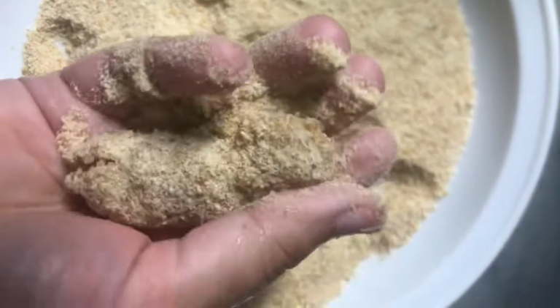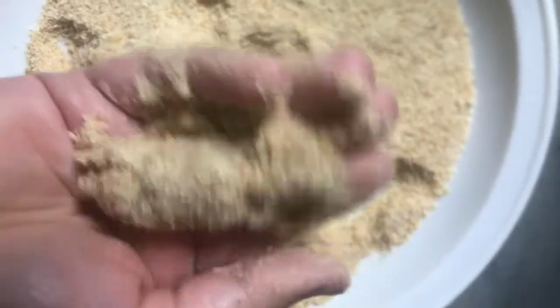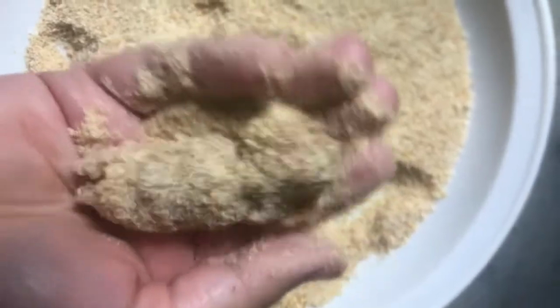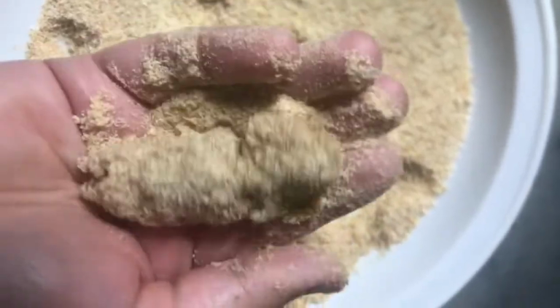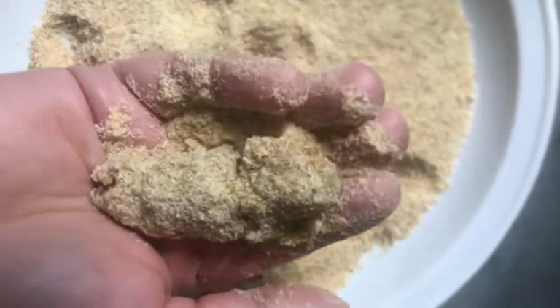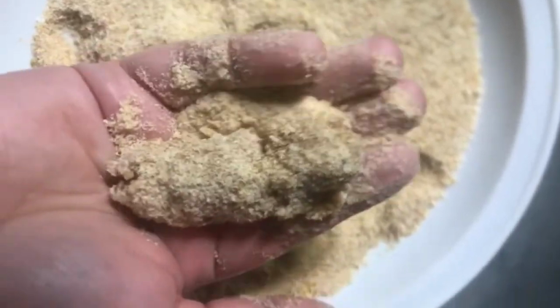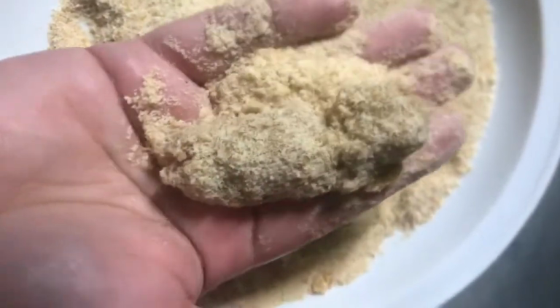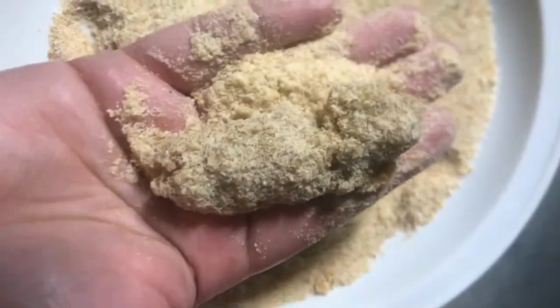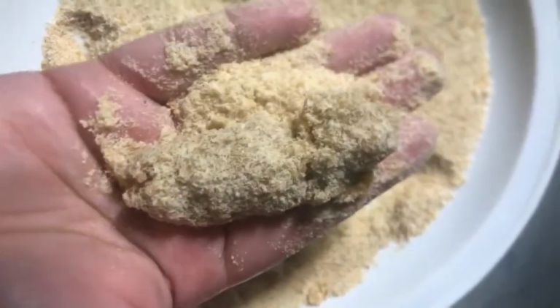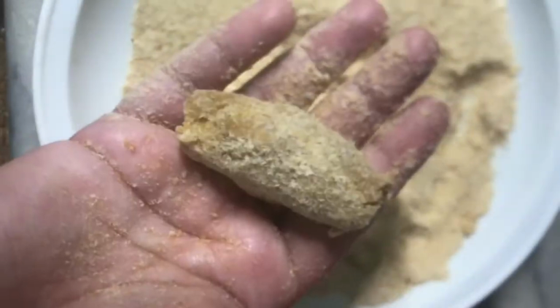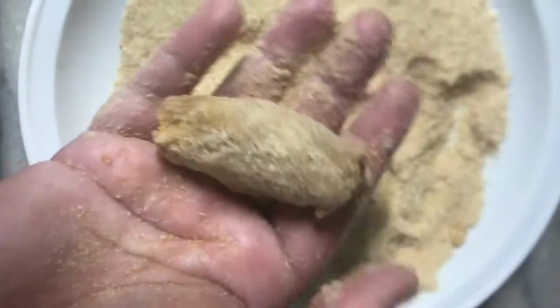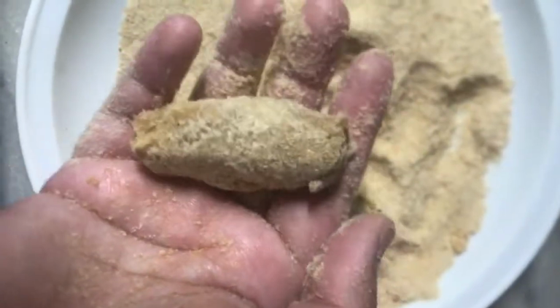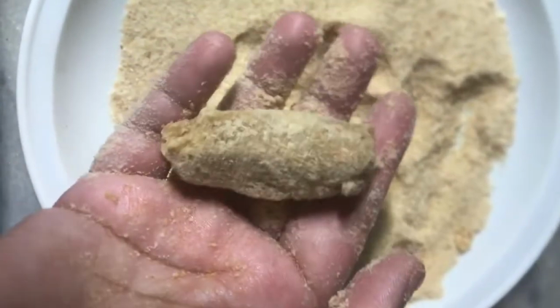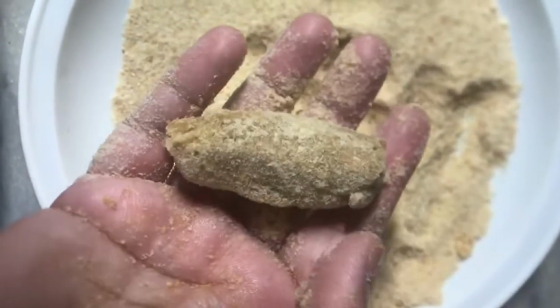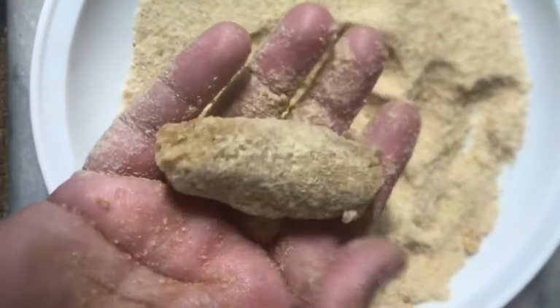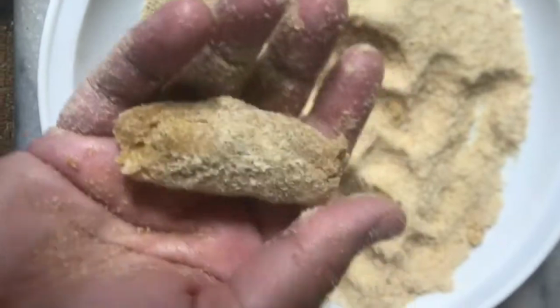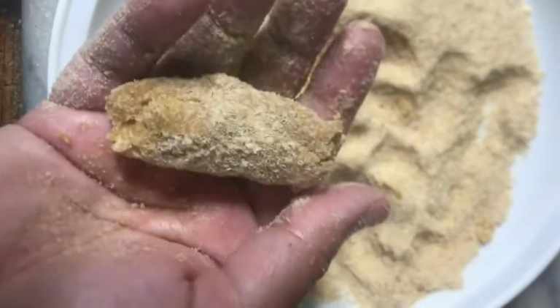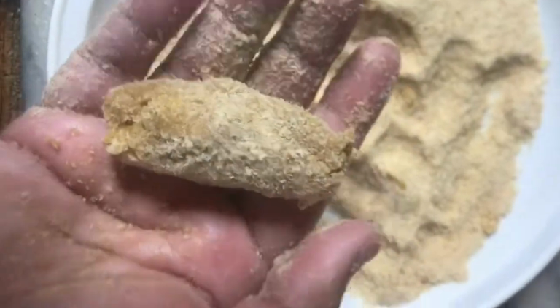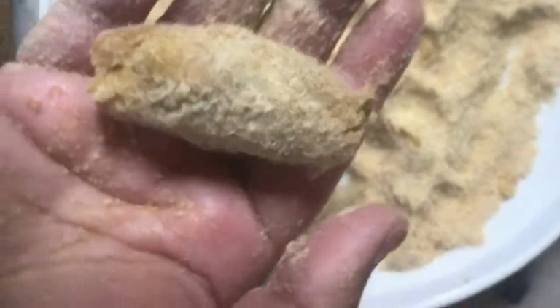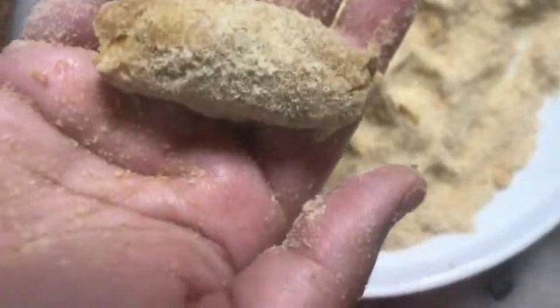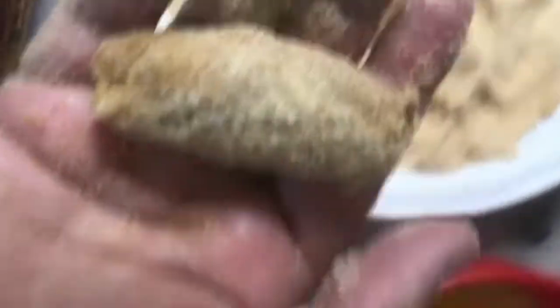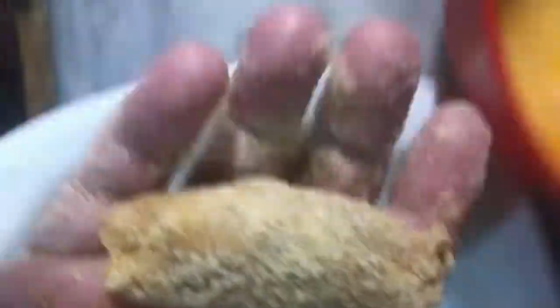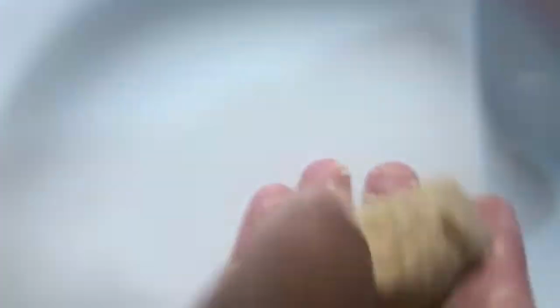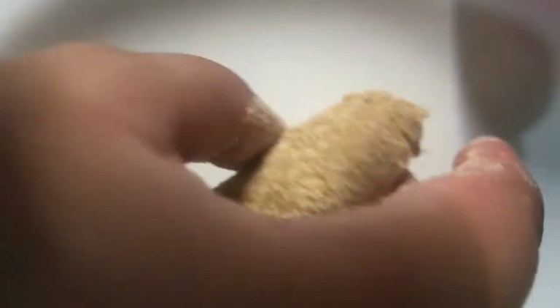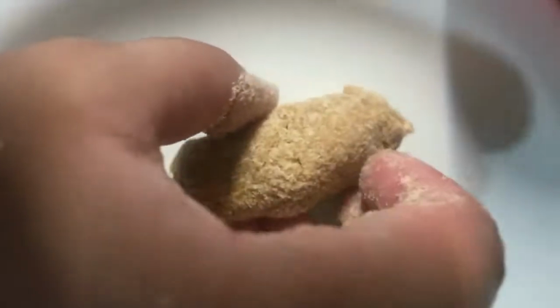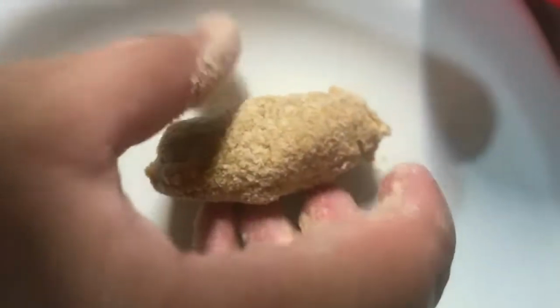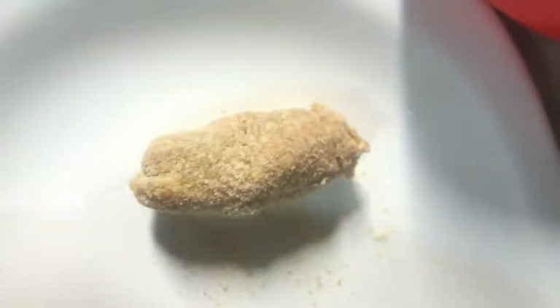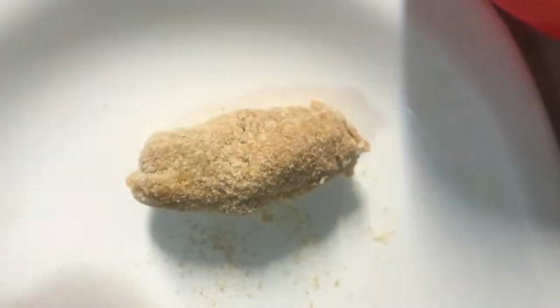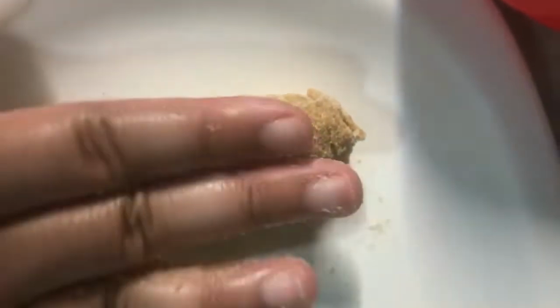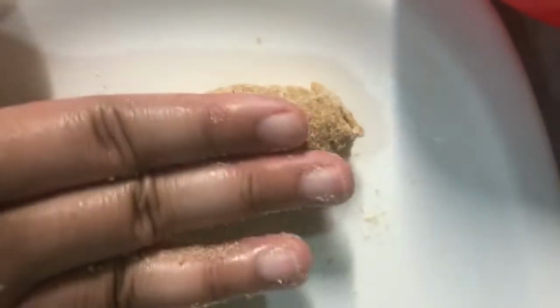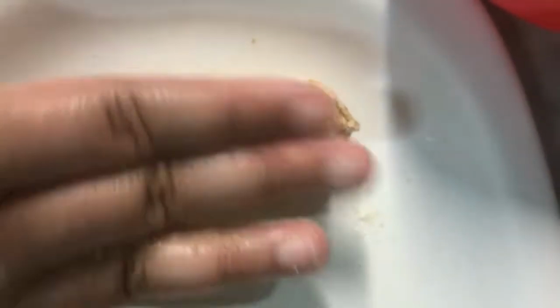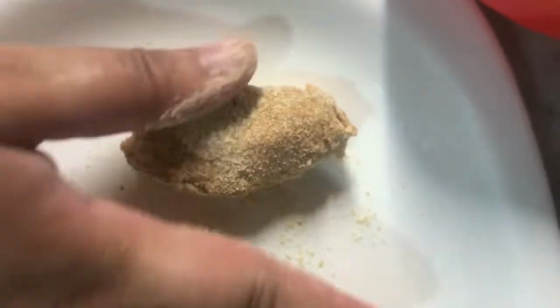You can freeze the rolls for up to 6 months. Freeze them on a plate first, then transfer them into a zip-lock bag for storage.